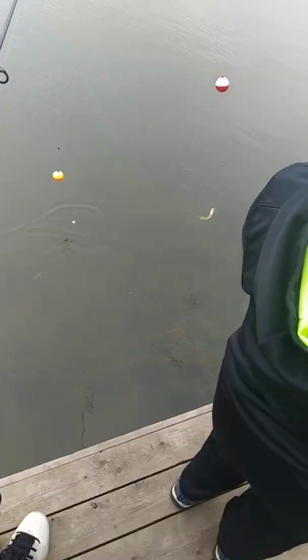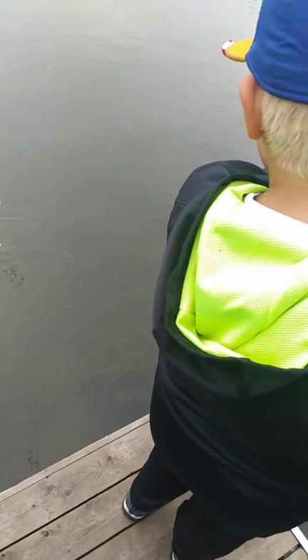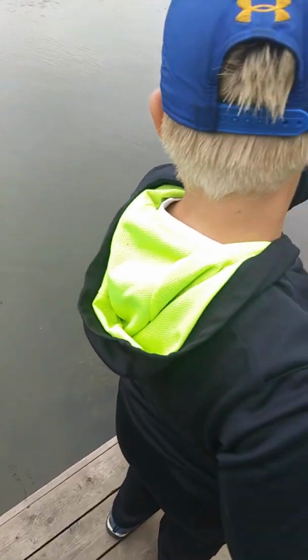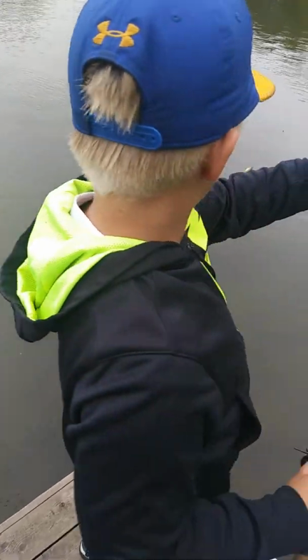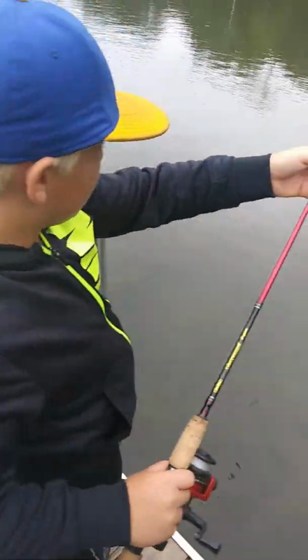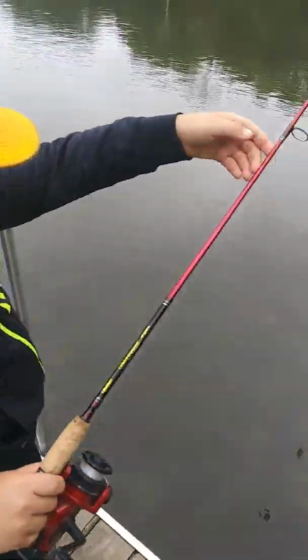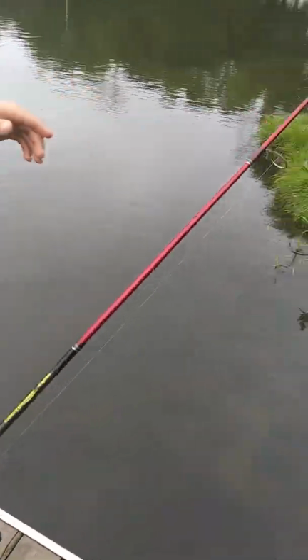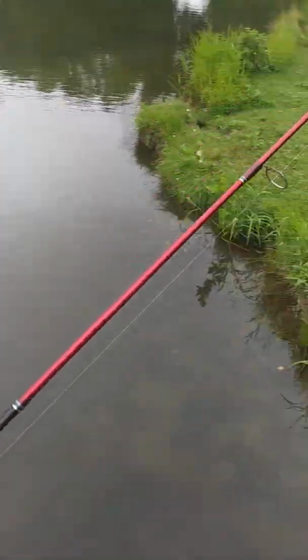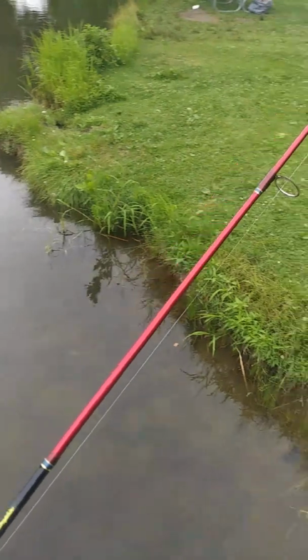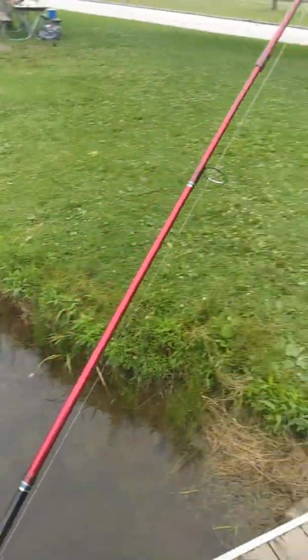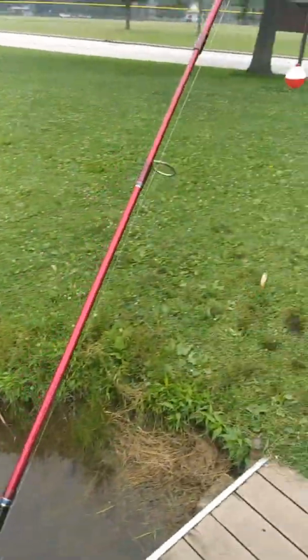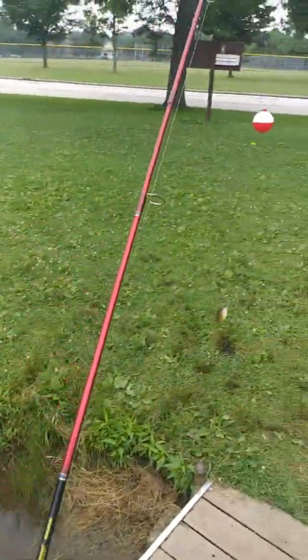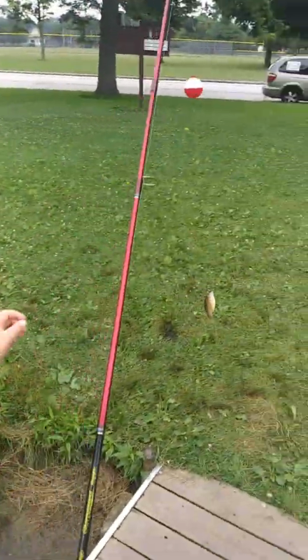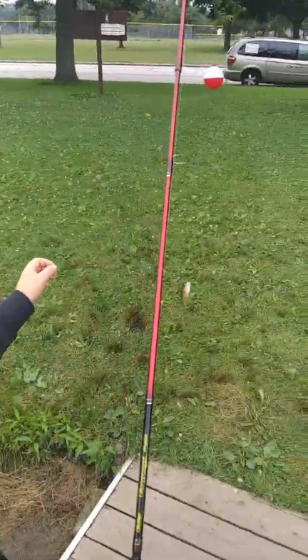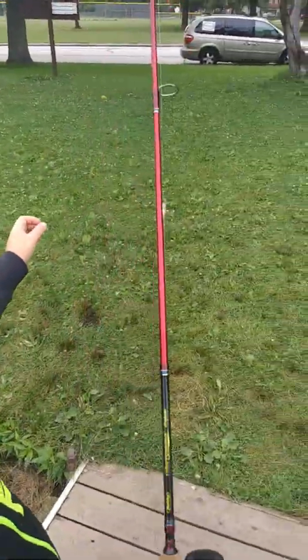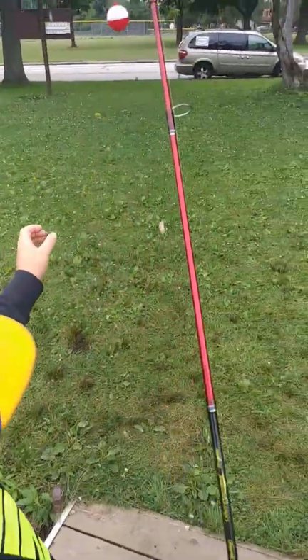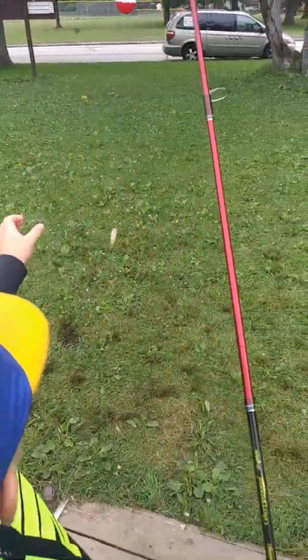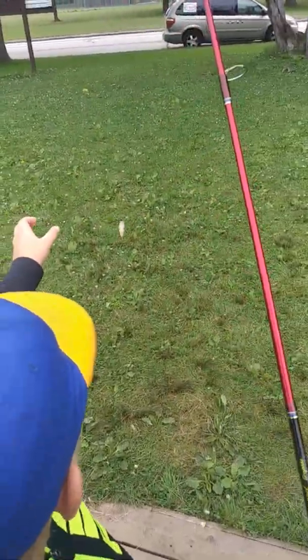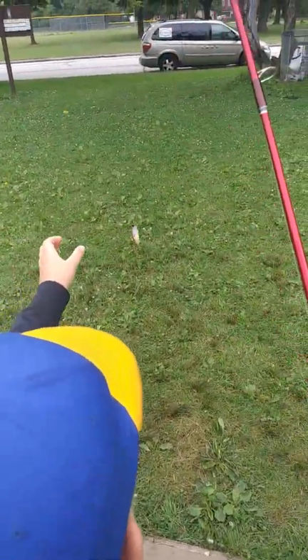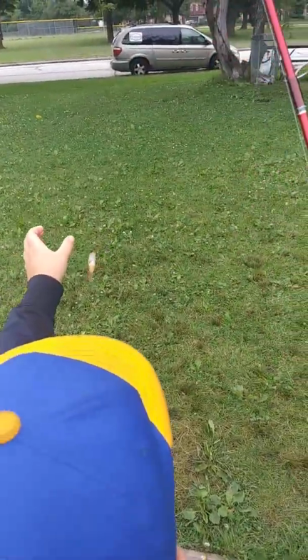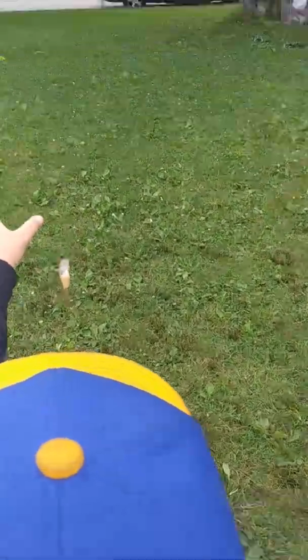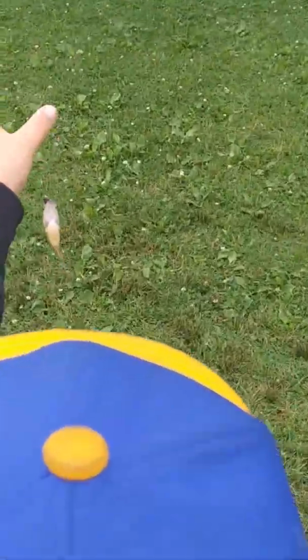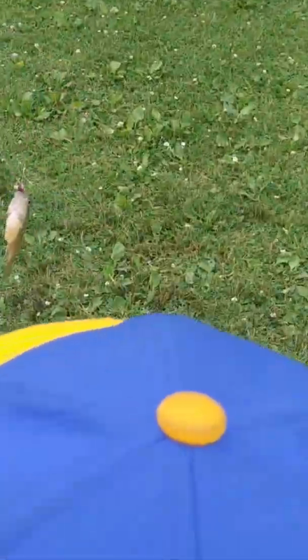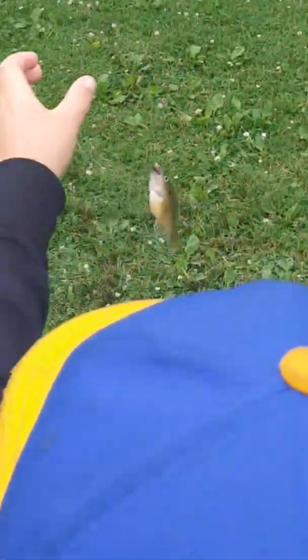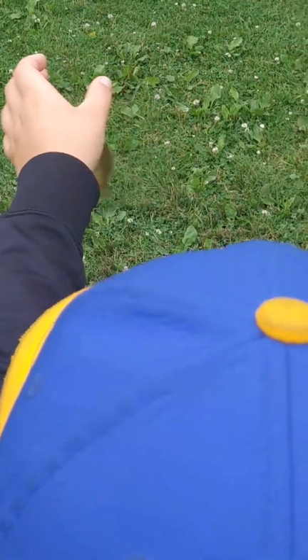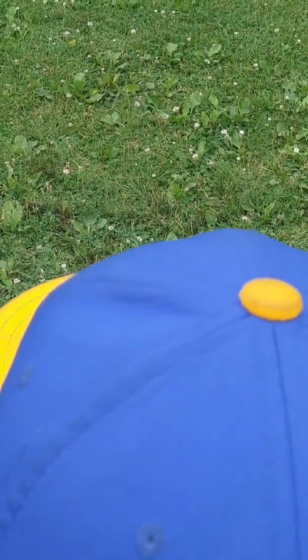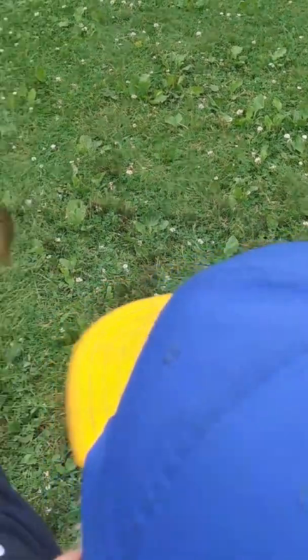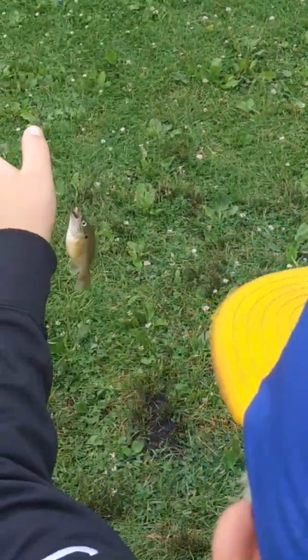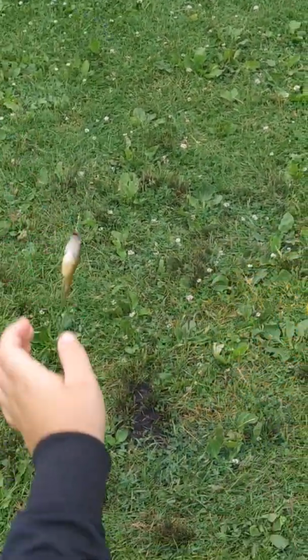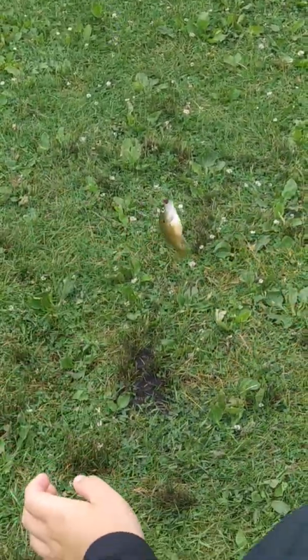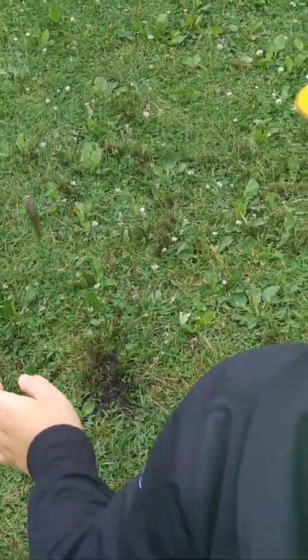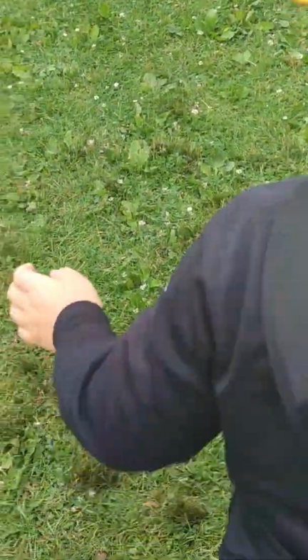Fish on! This guy's pretty little. Oh, he's really little. Nah, we're gonna throw that little guy back.